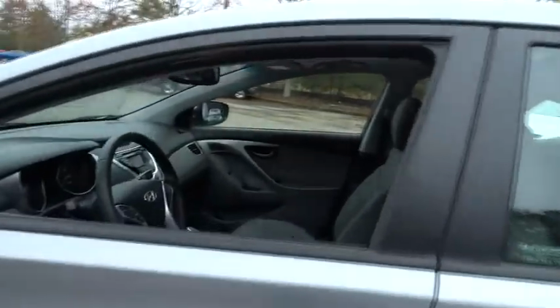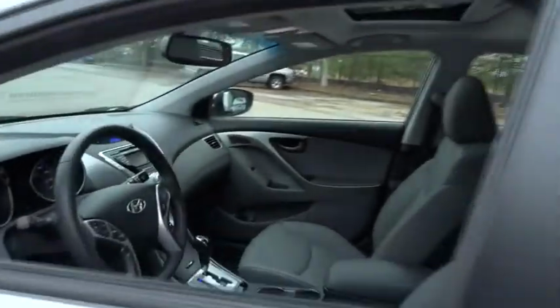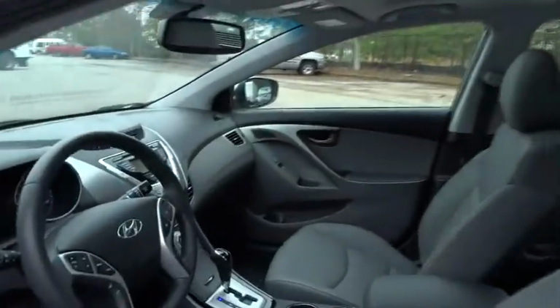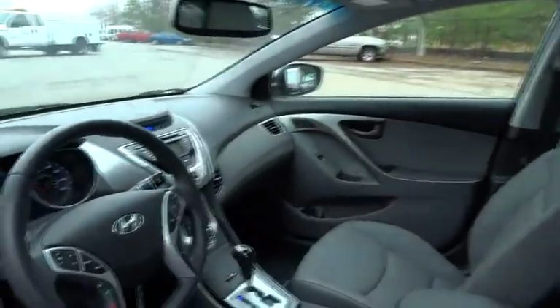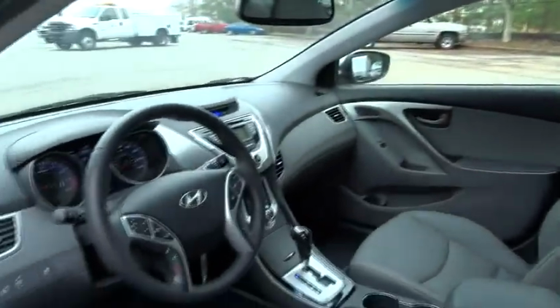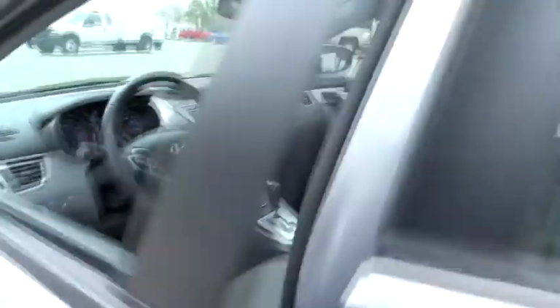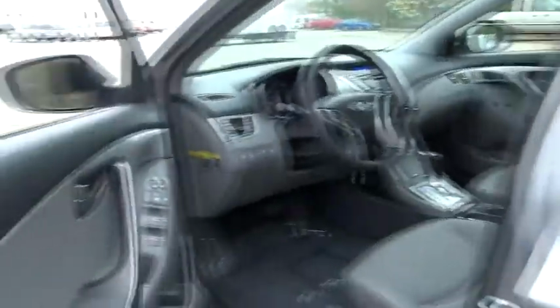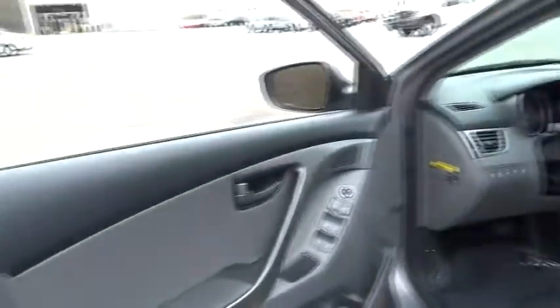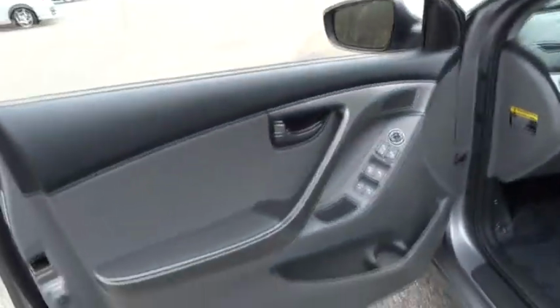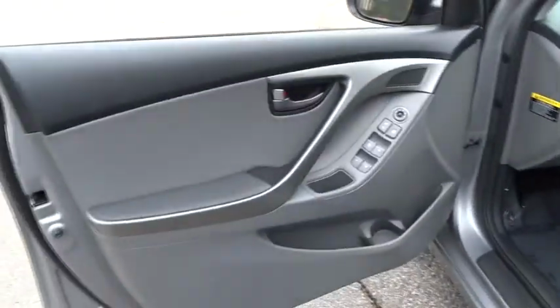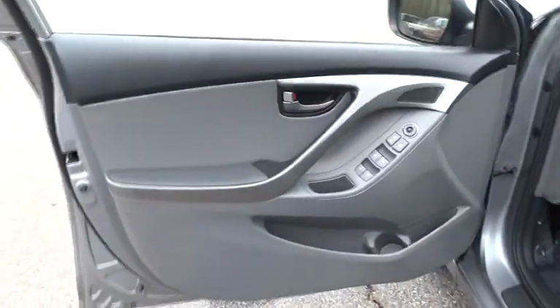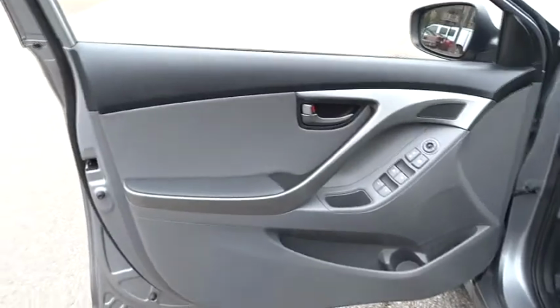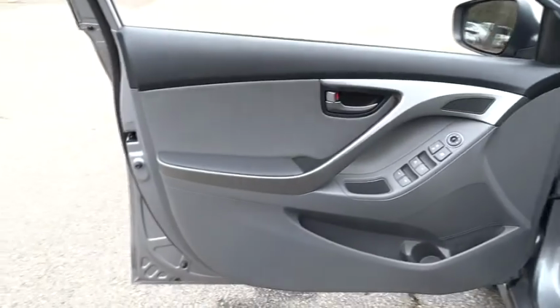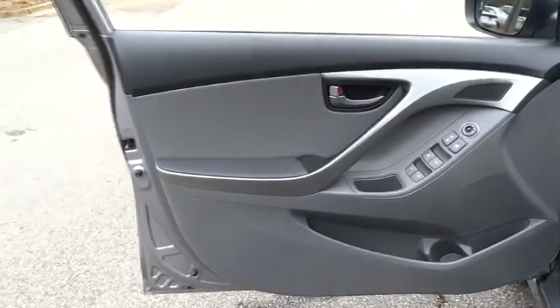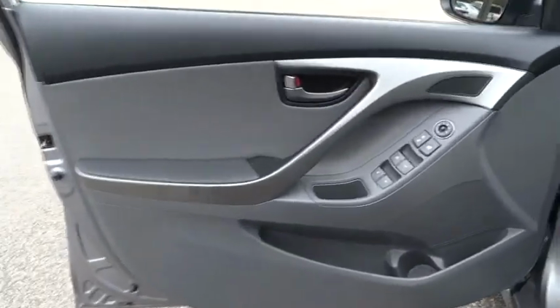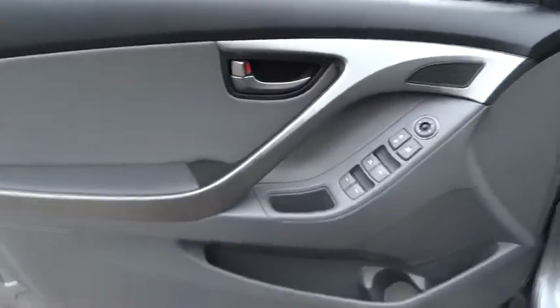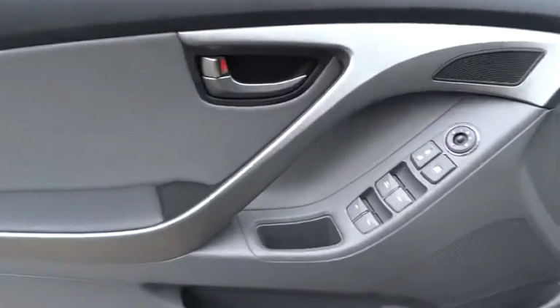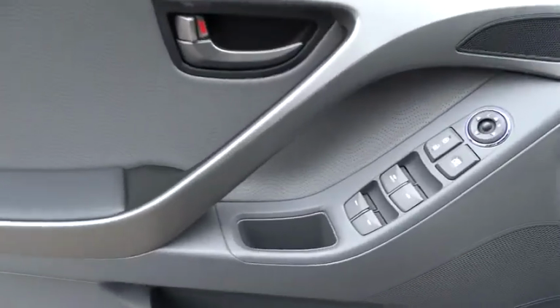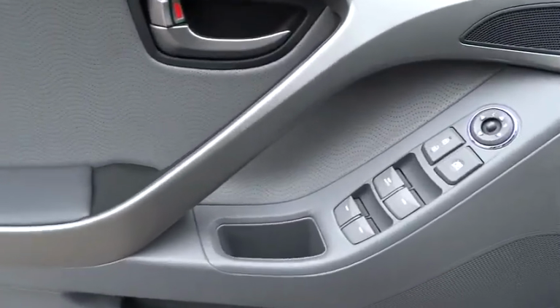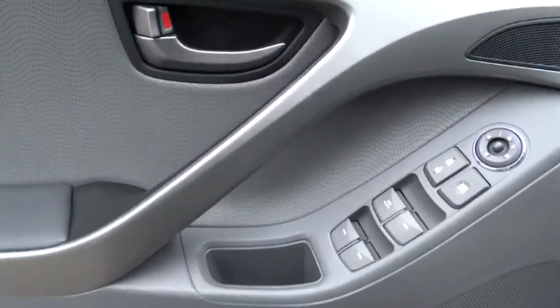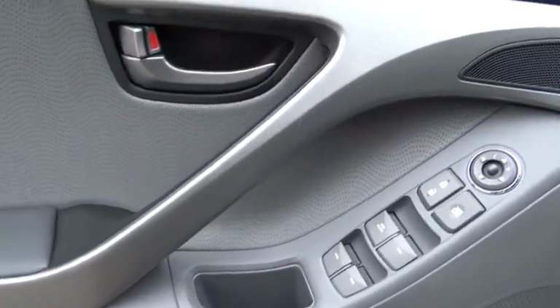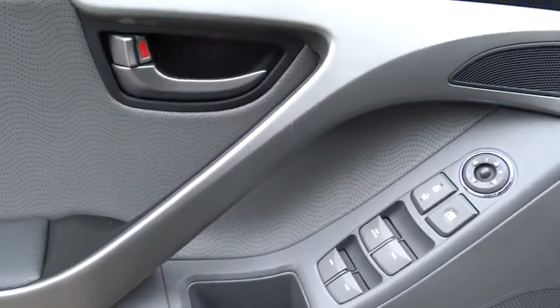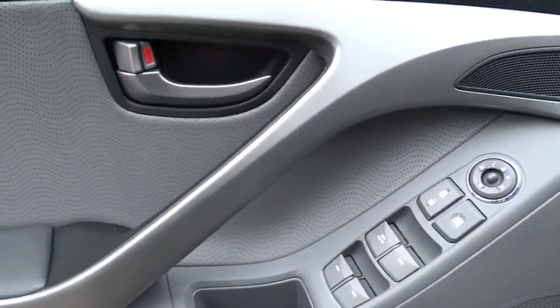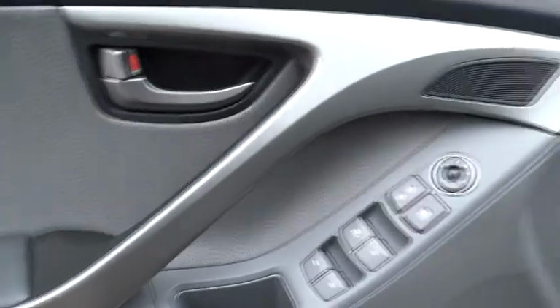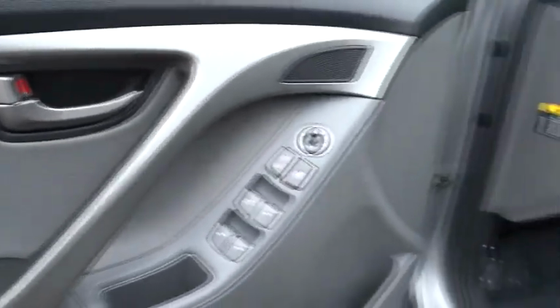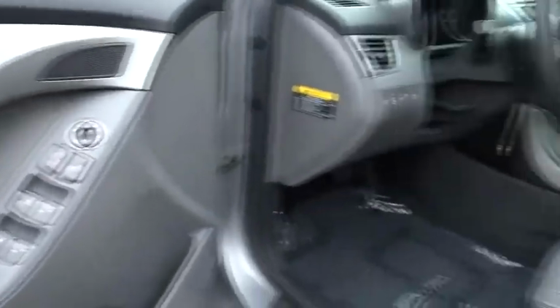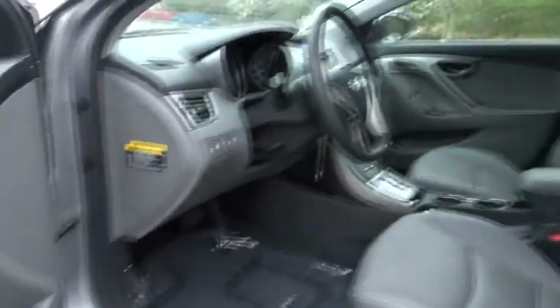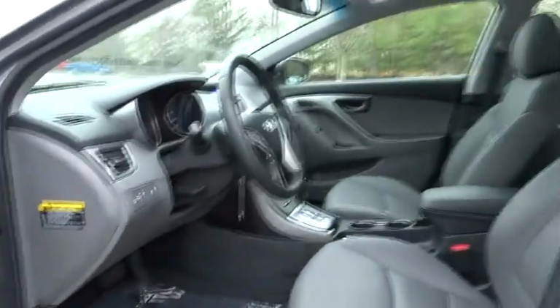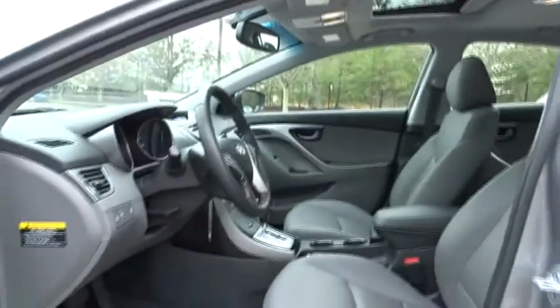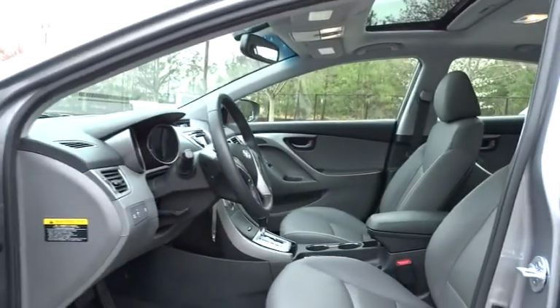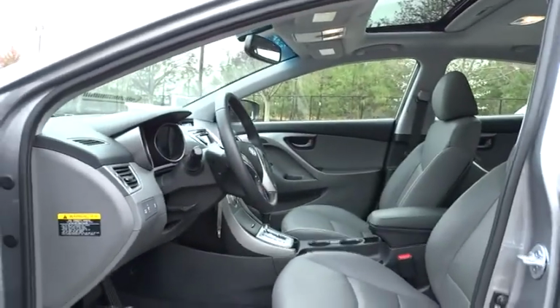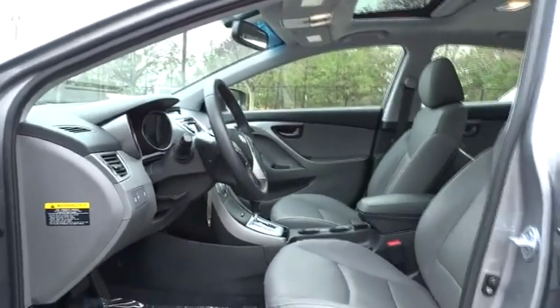Rear defrost, AM FM stereo radio, FWD, MP3 player, bucket seats, CD player, power windows, trip computer, child safety locks, security system, power door locks.